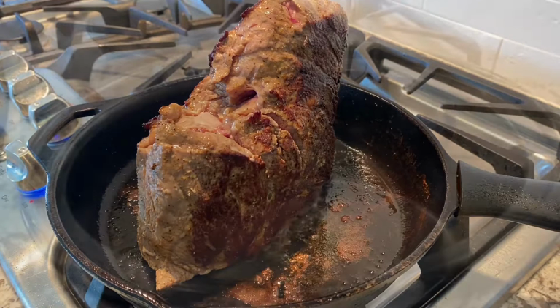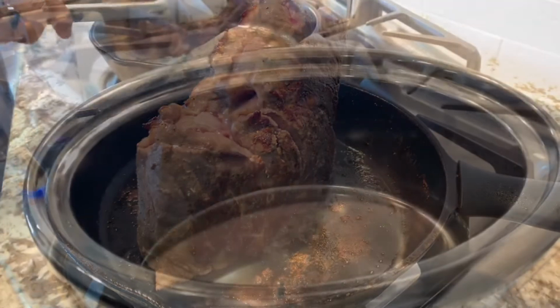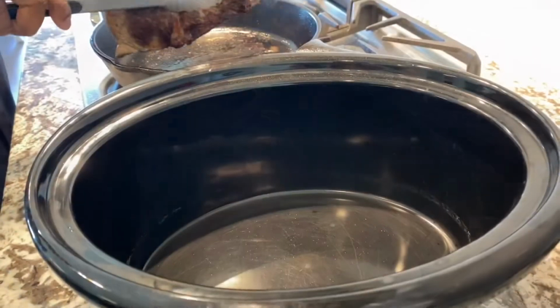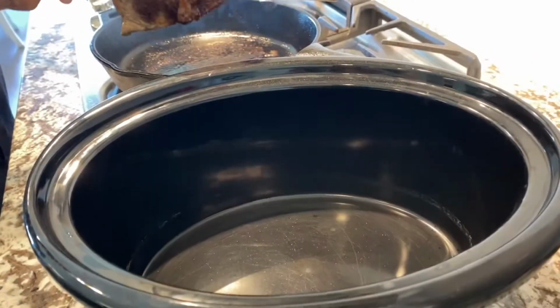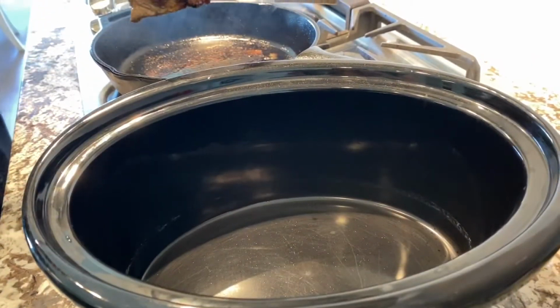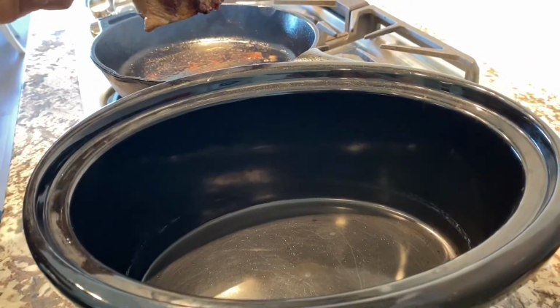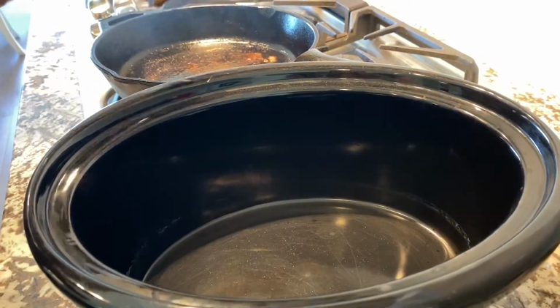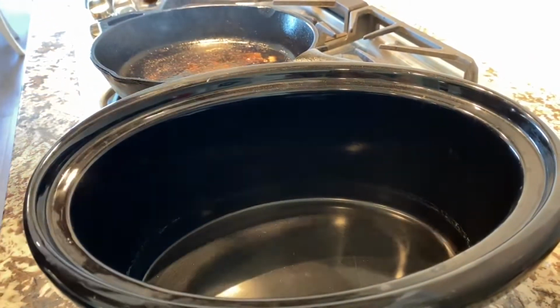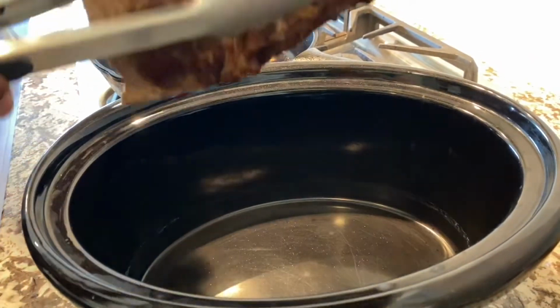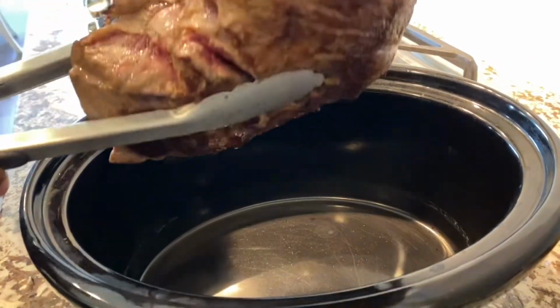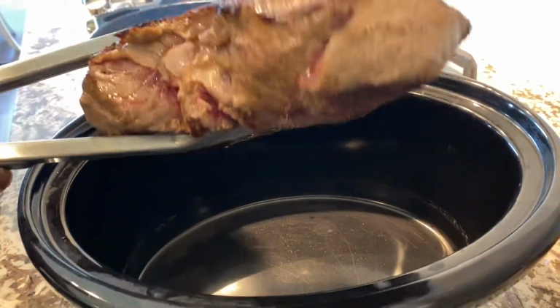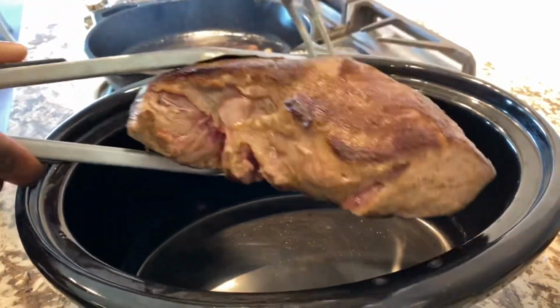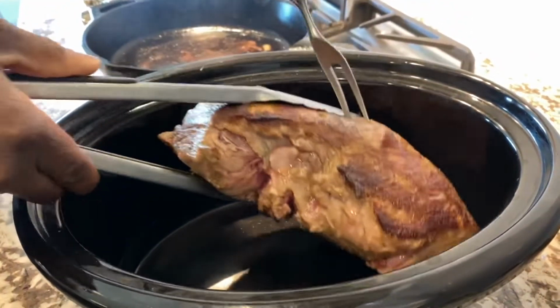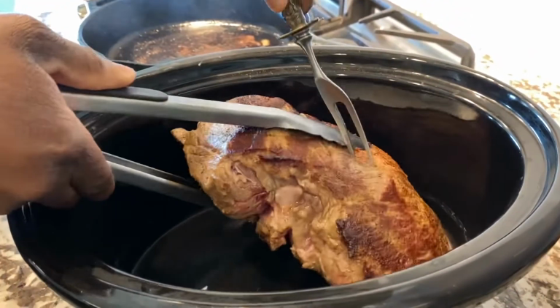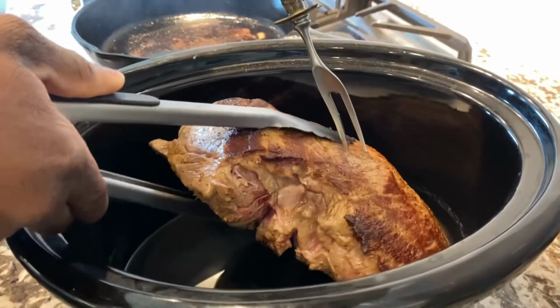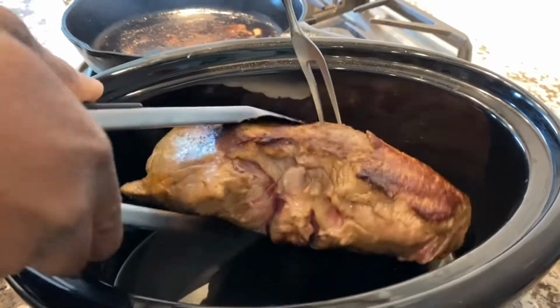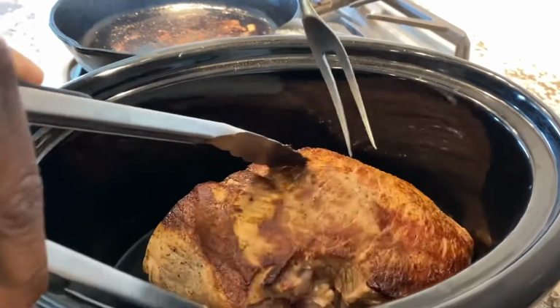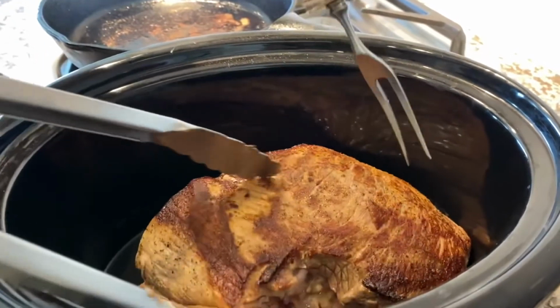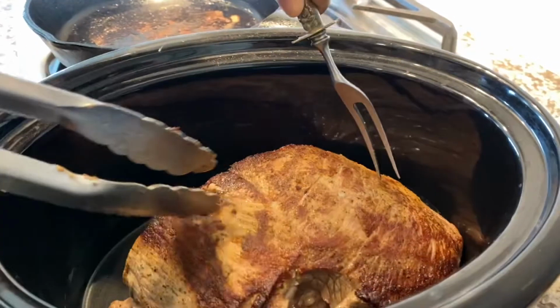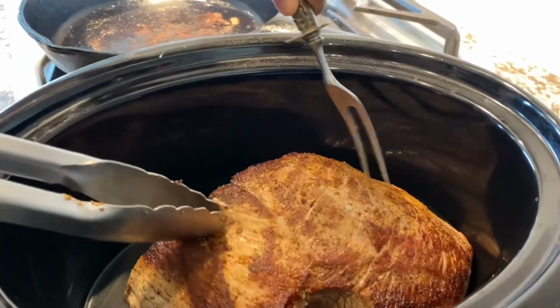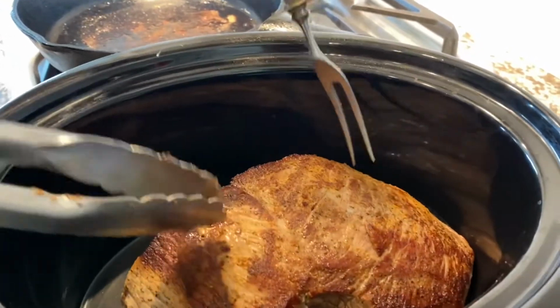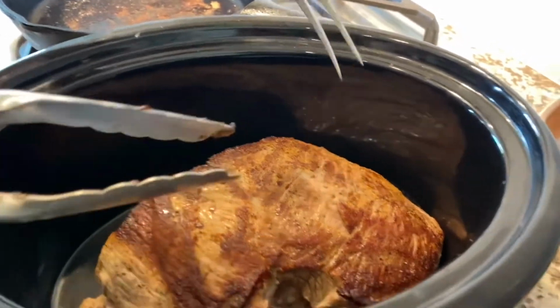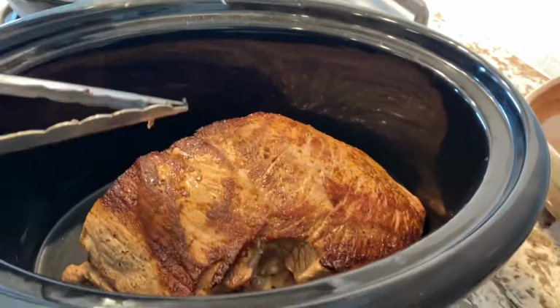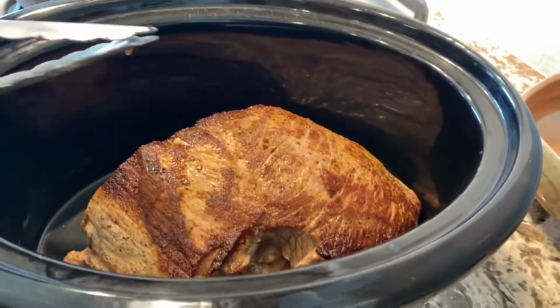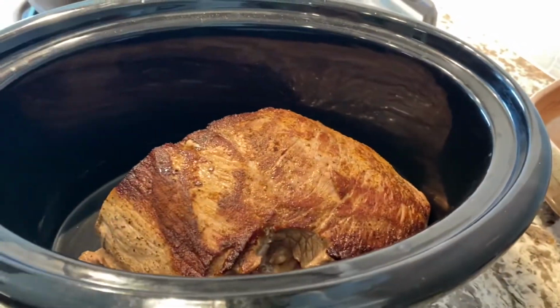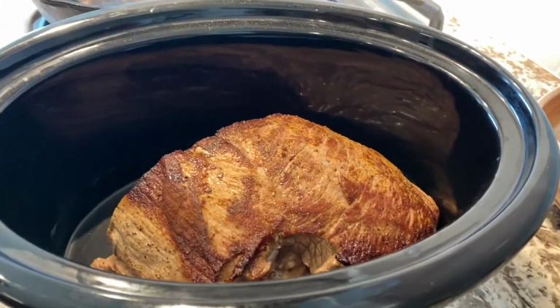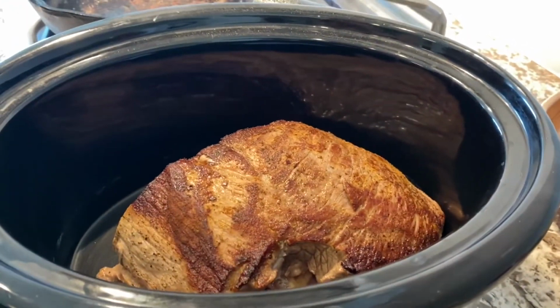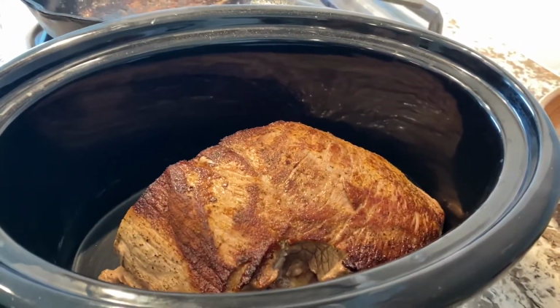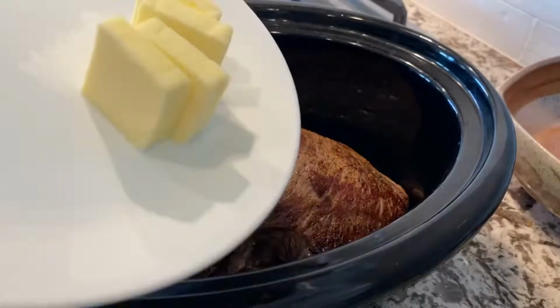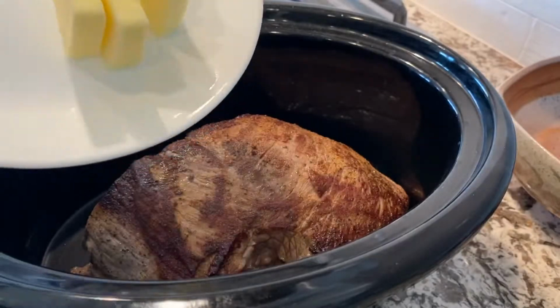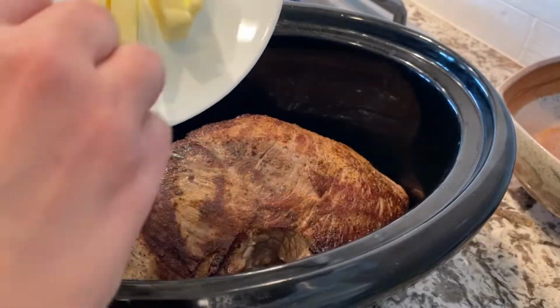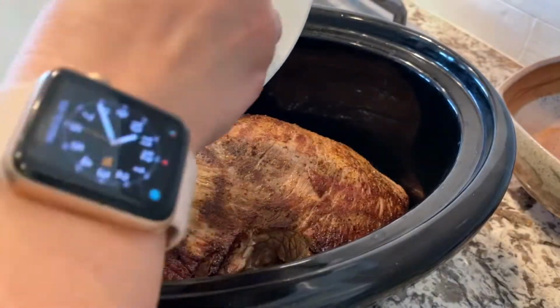This is our last side and we're just ready to transfer it into our crock pot — slow cooker, crock pot, whatever you want to call it — and then we'll get our ingredients to go along with it.